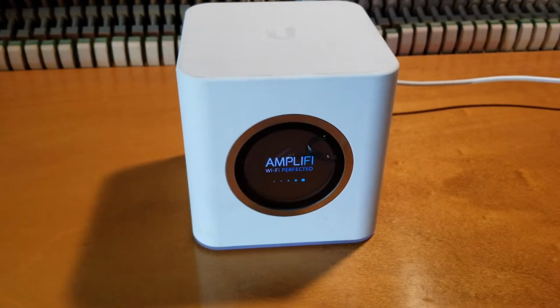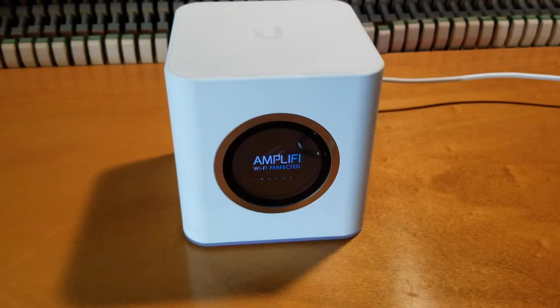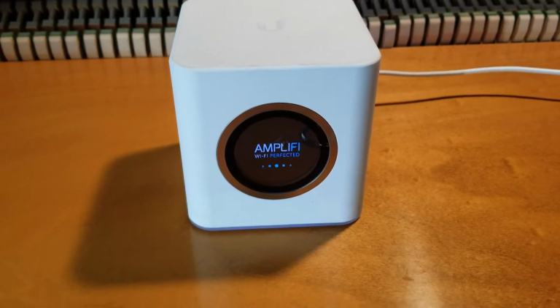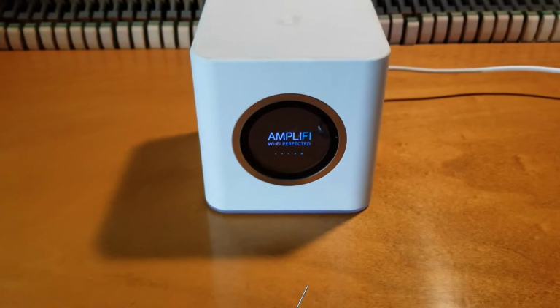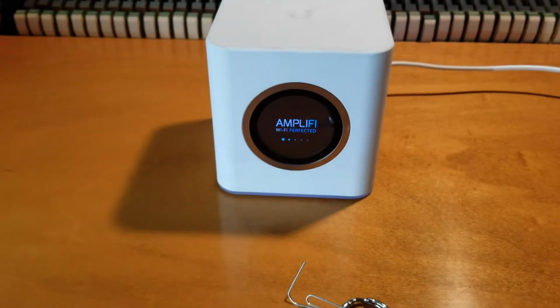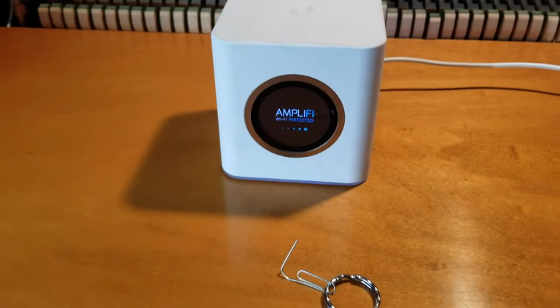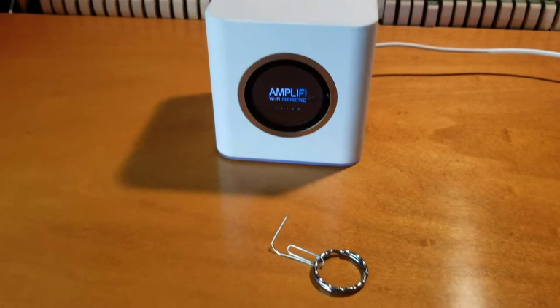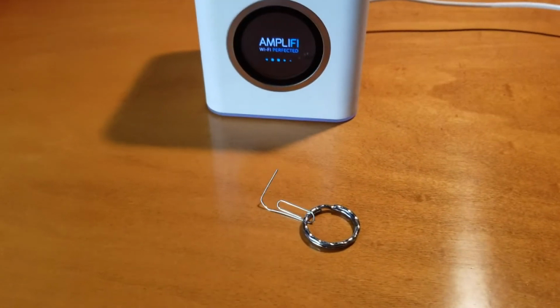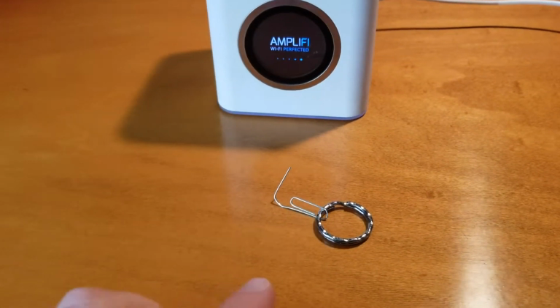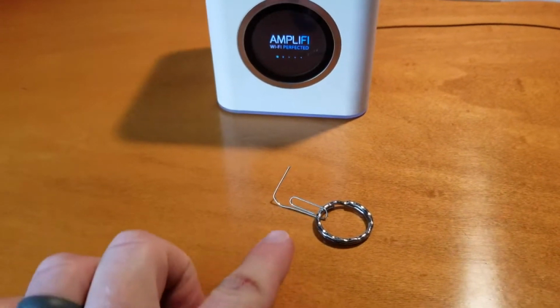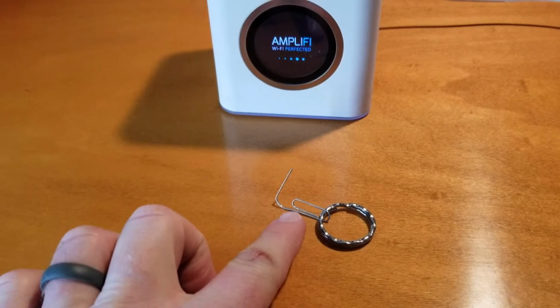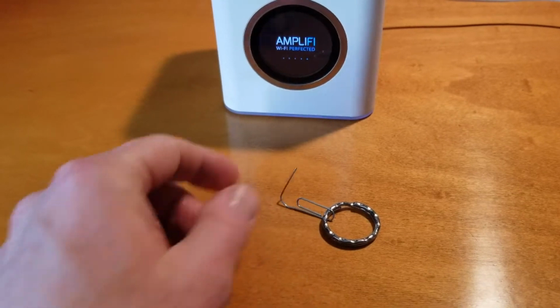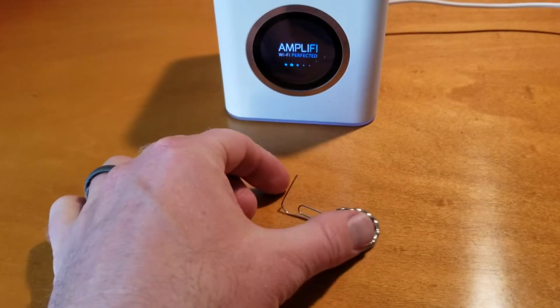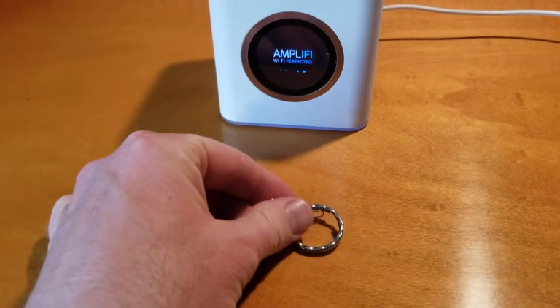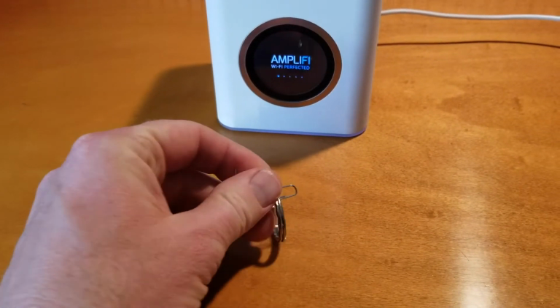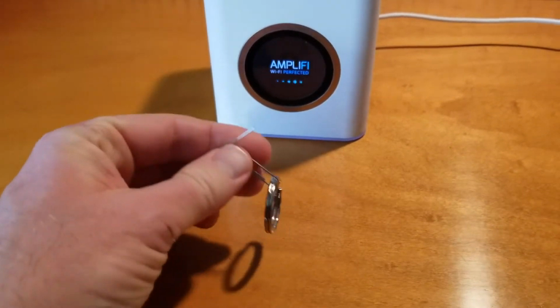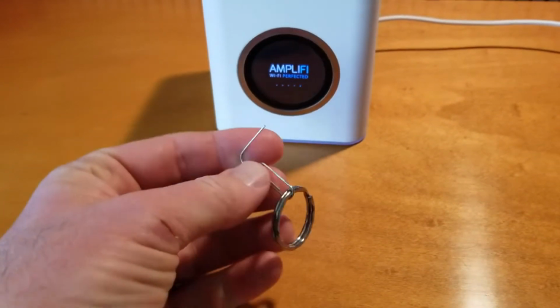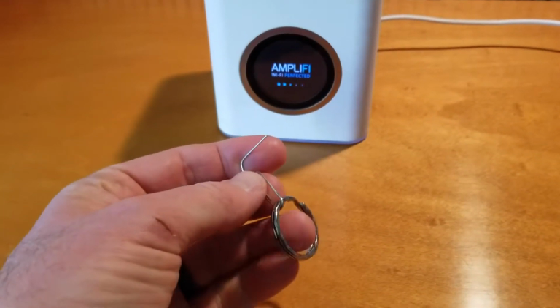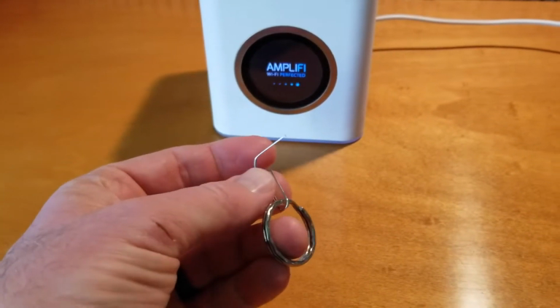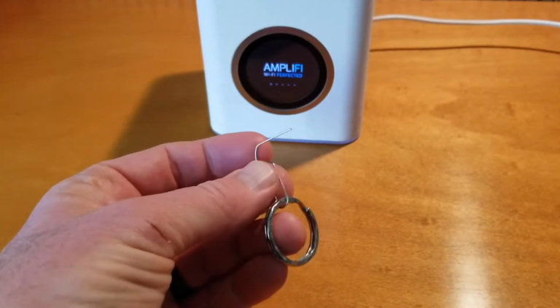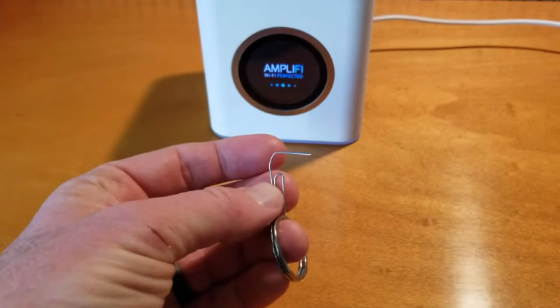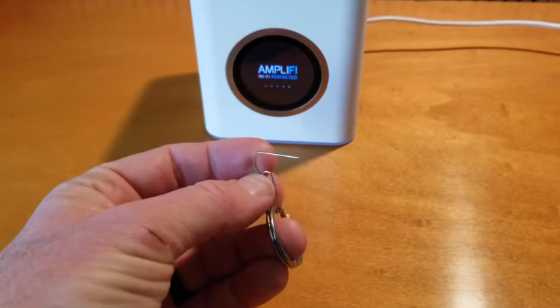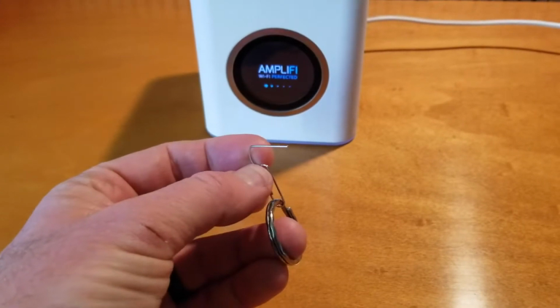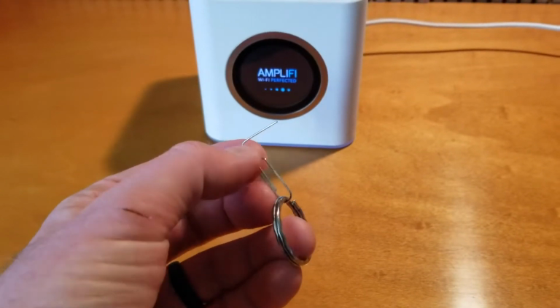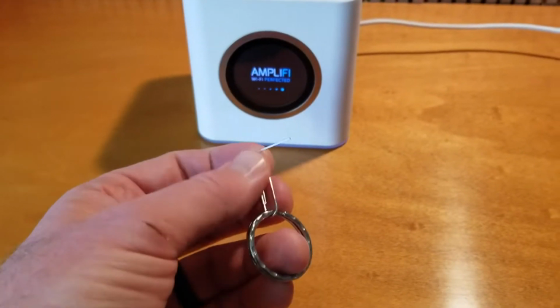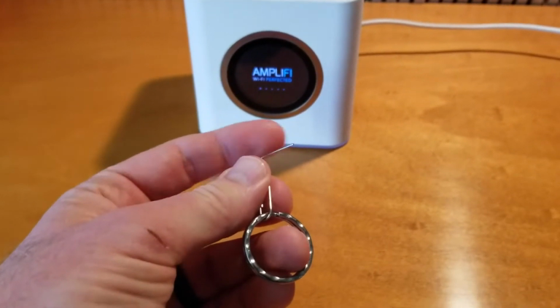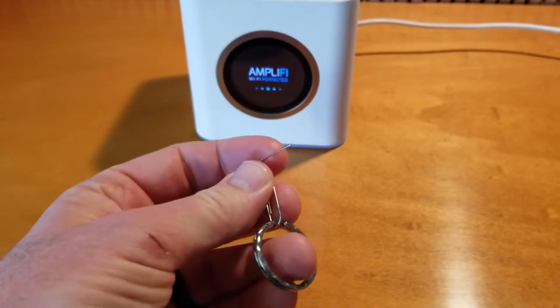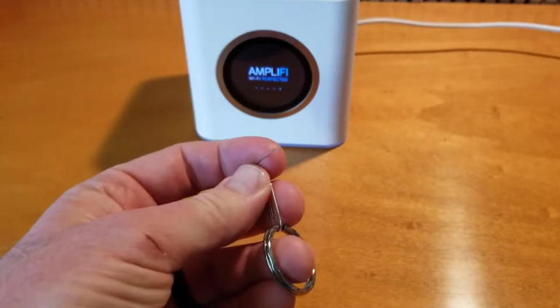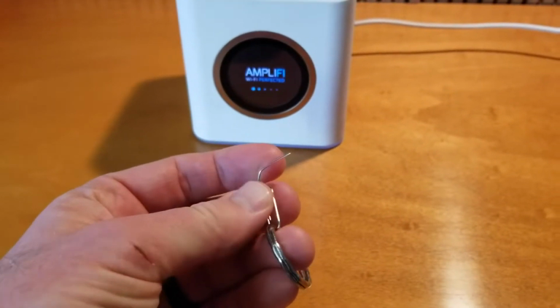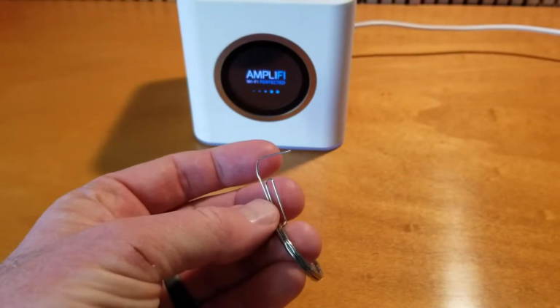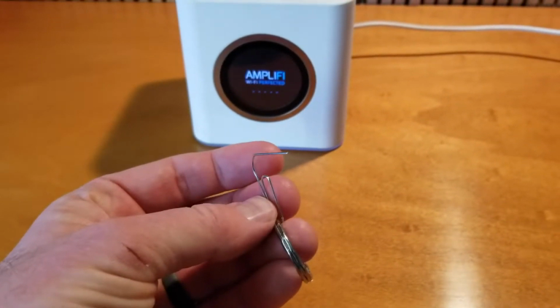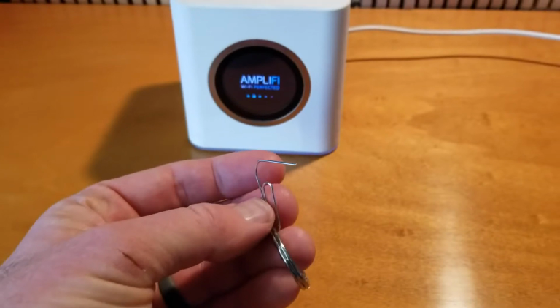The only tool that you really need to do this is a paper clip or a phone SIM card key. As you can see I'm using a paper clip — I just keep it on this little key ring here for purposes just like this. What we're going to do is use this to depress the factory reset button.